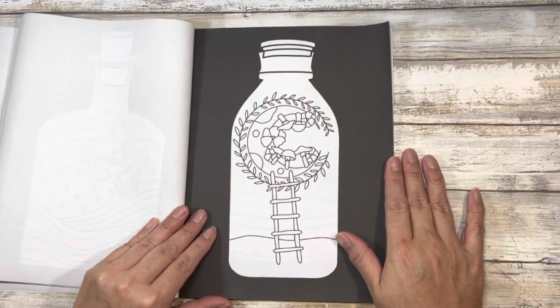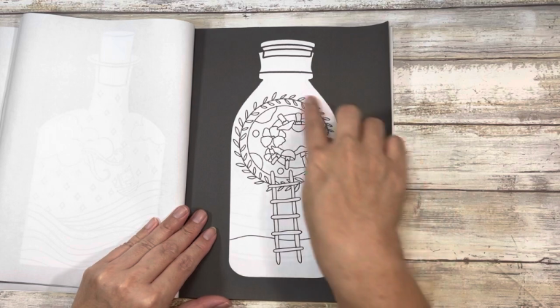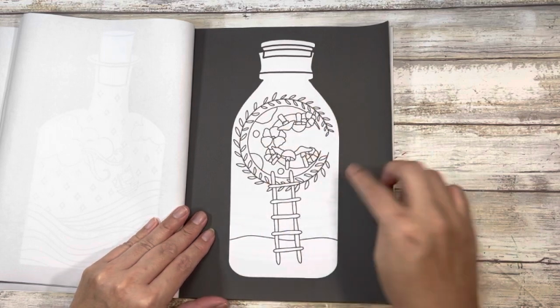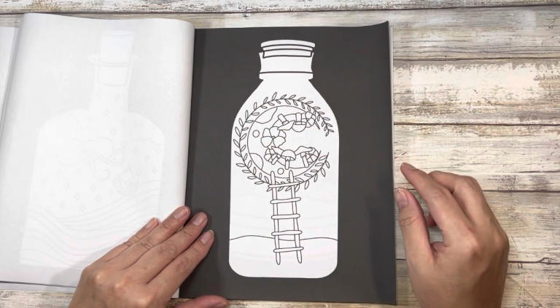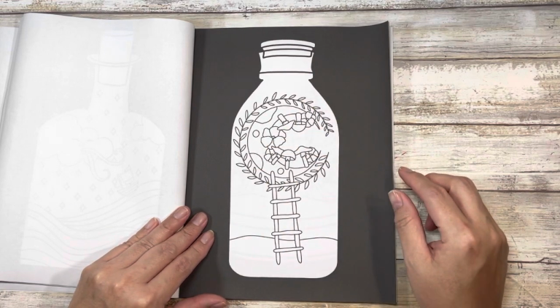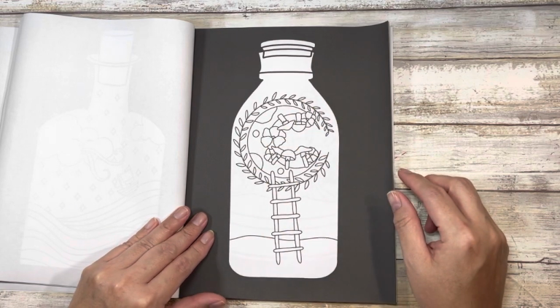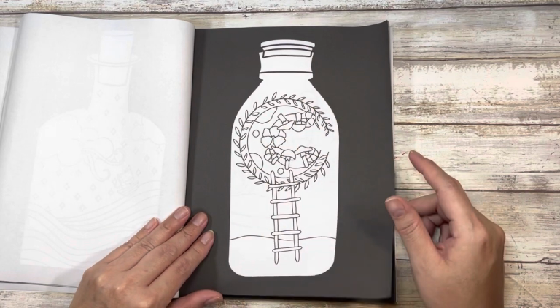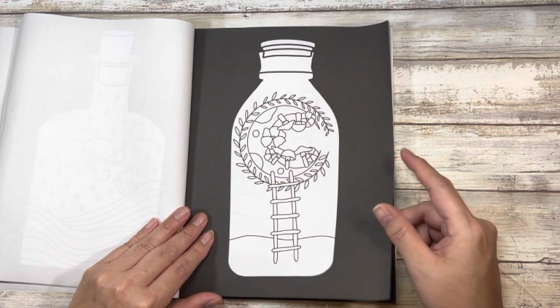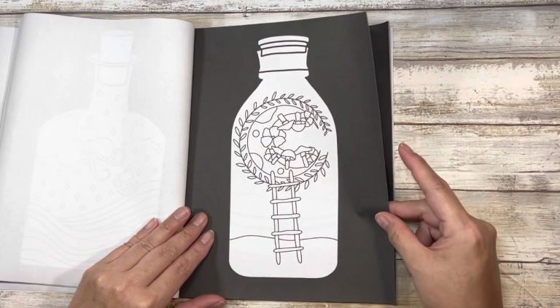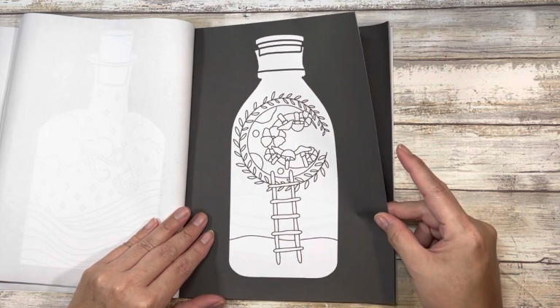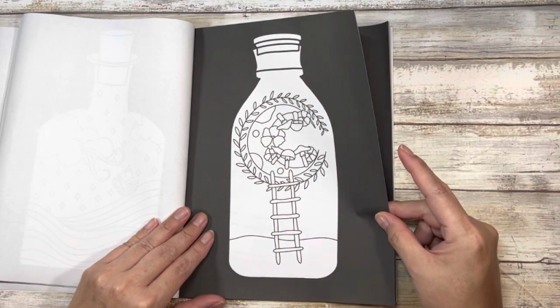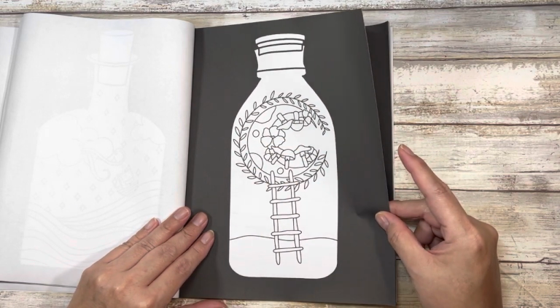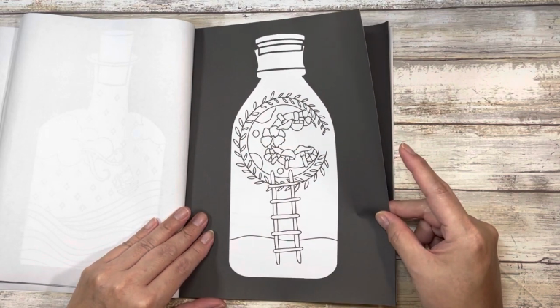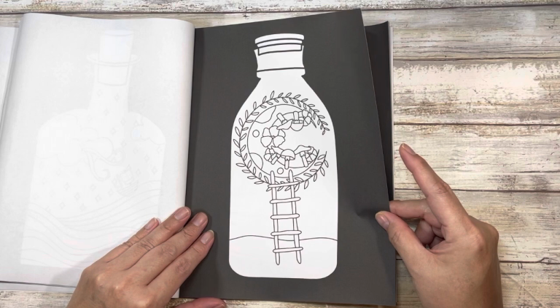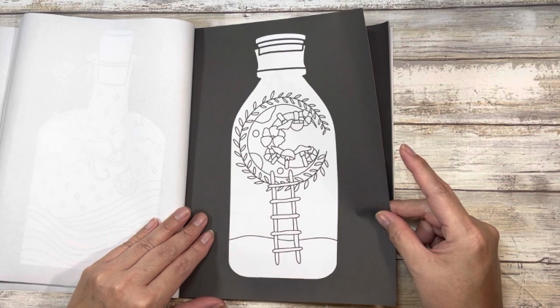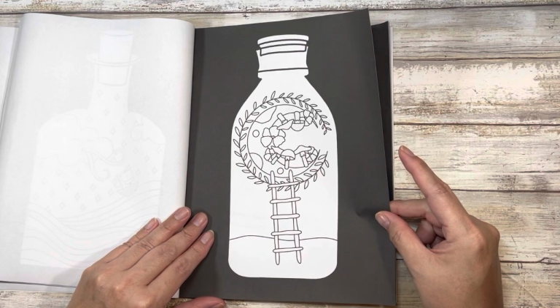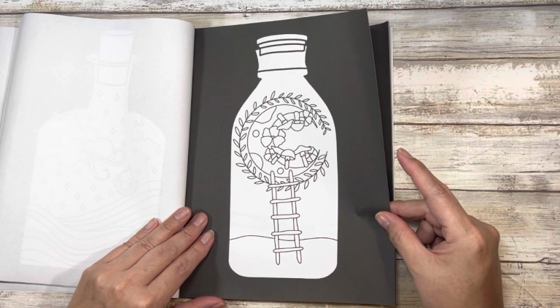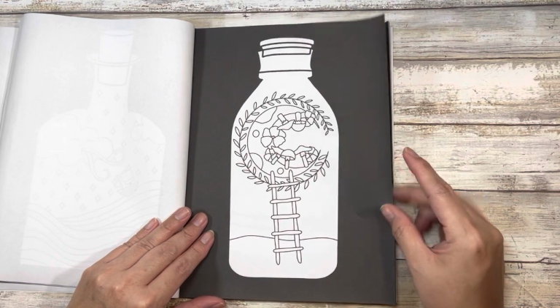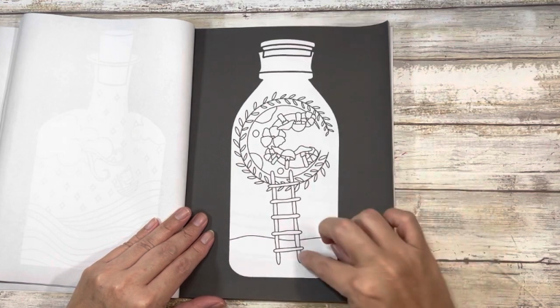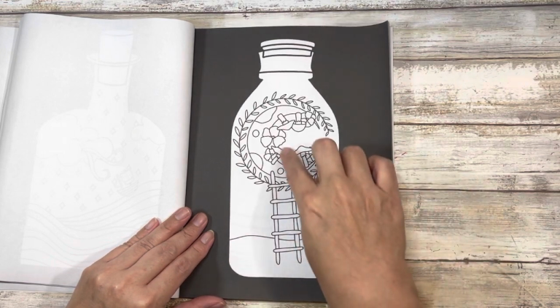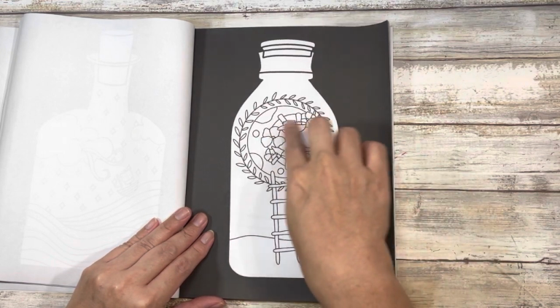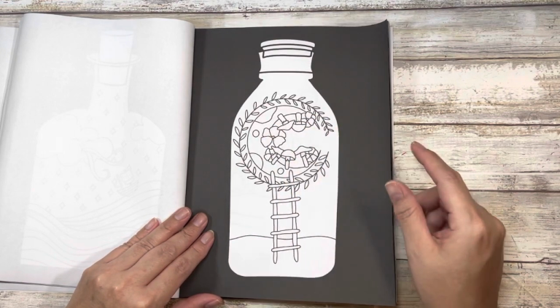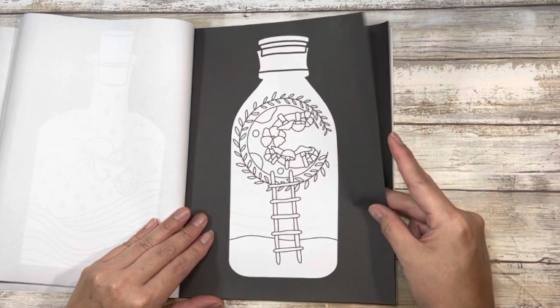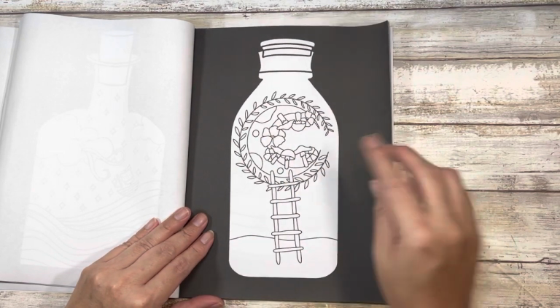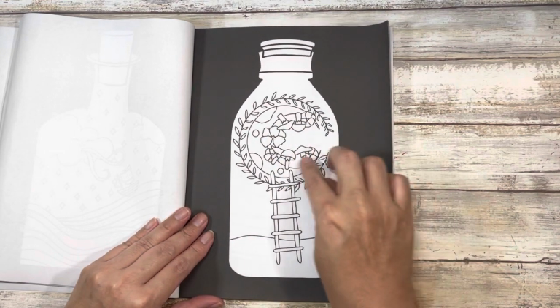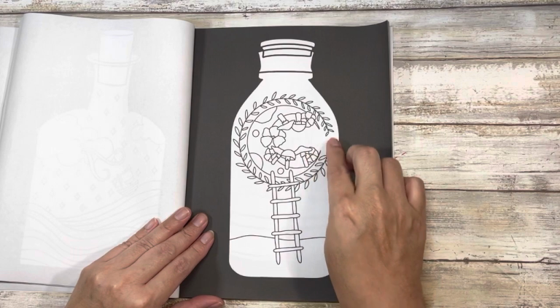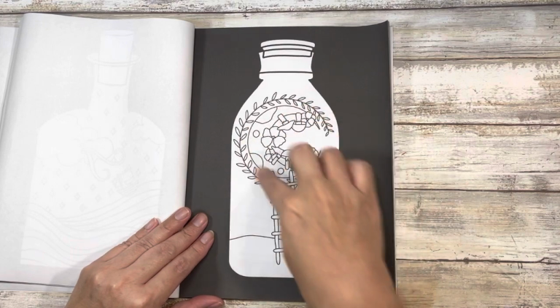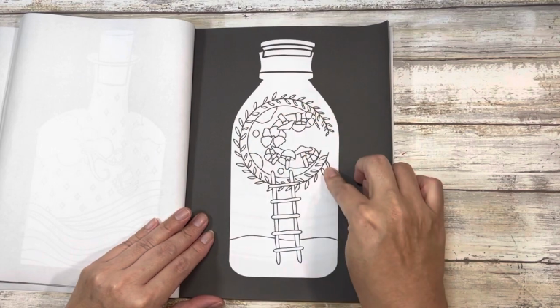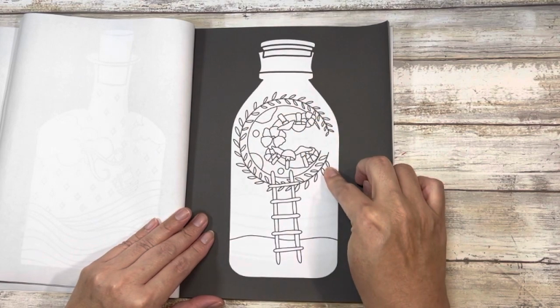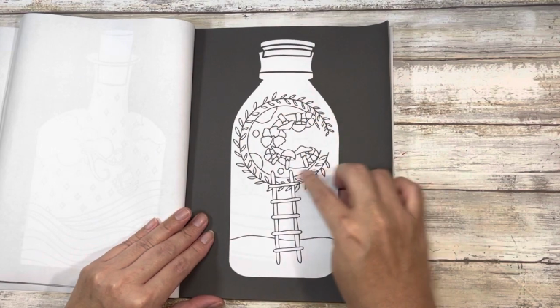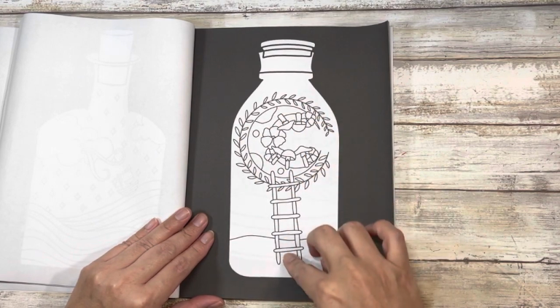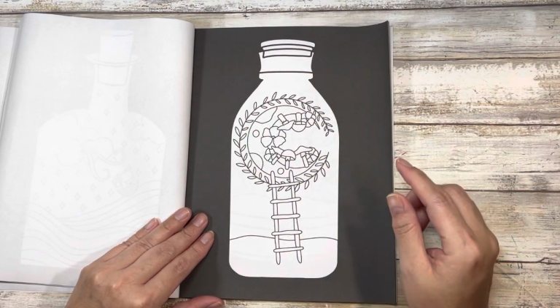I don't know why this makes me think of the UN, but it does. It's a moon mushroom forest — I see the mushrooms and I see the moon, but there's this ladder.